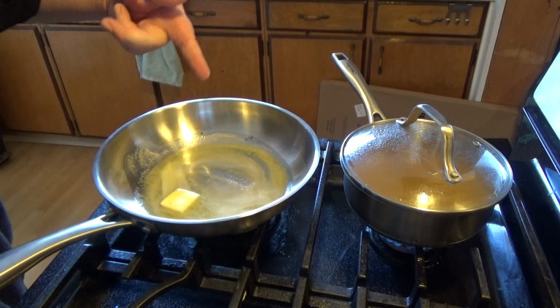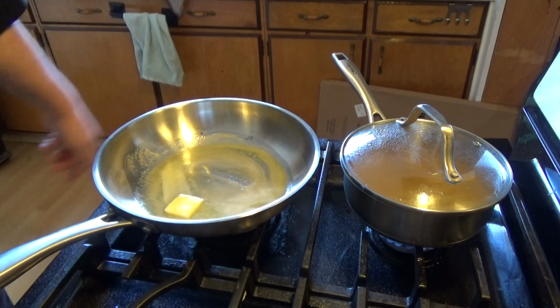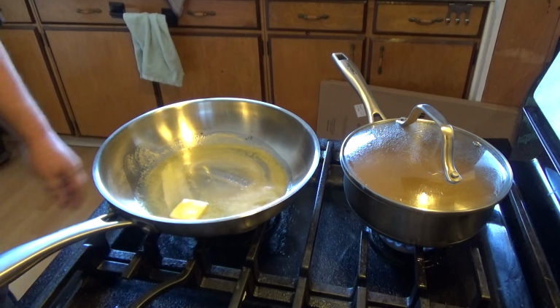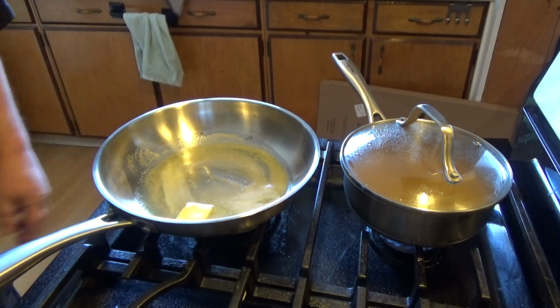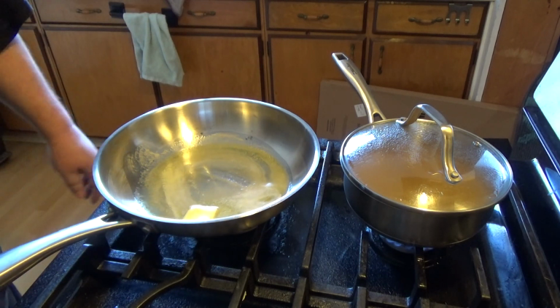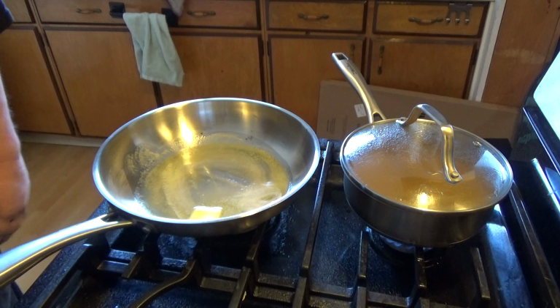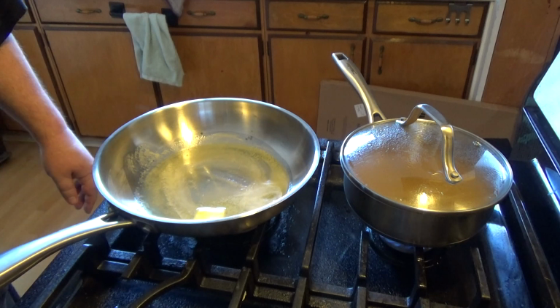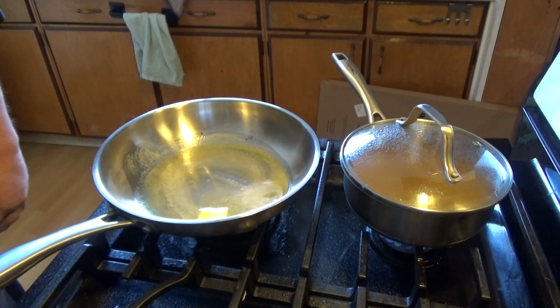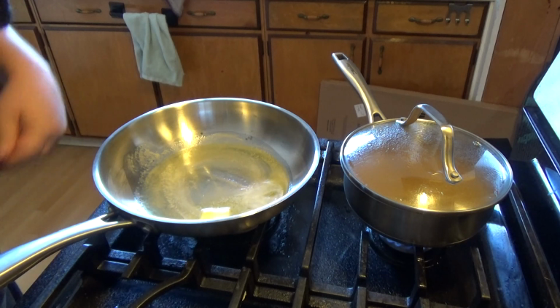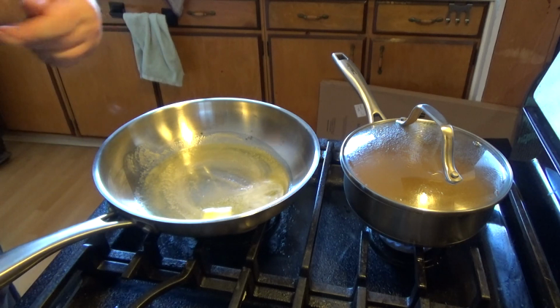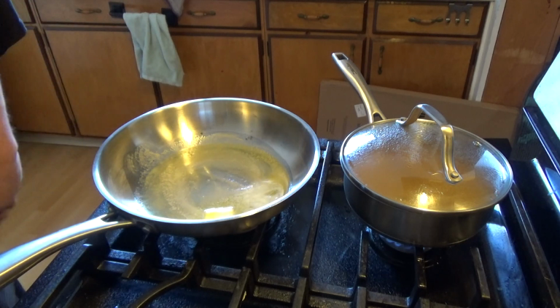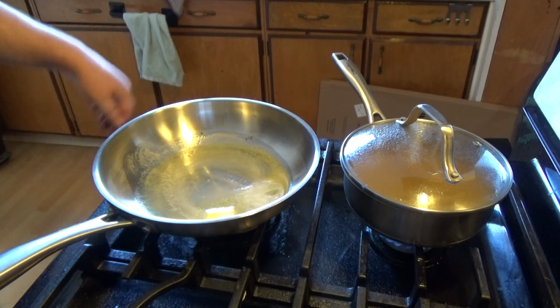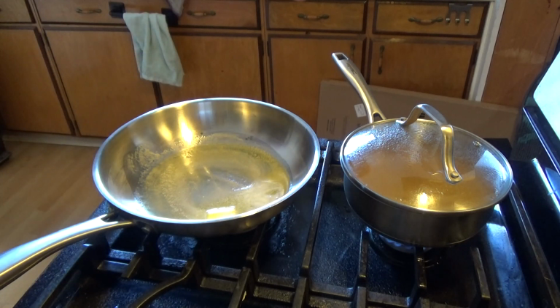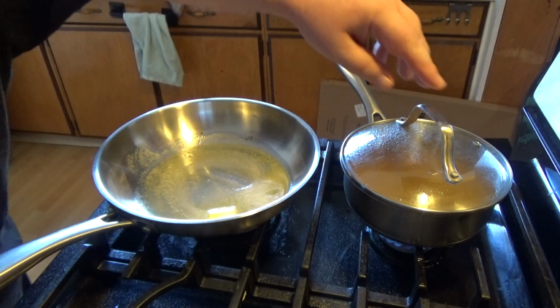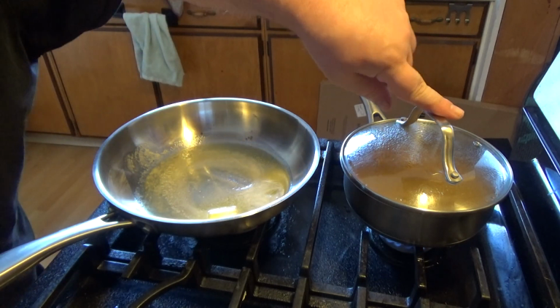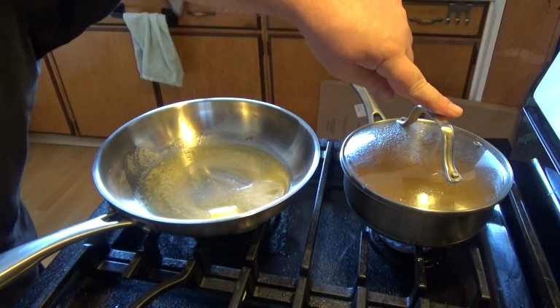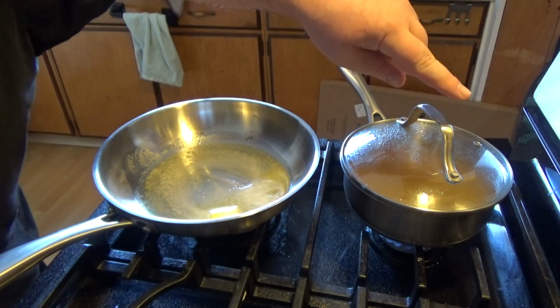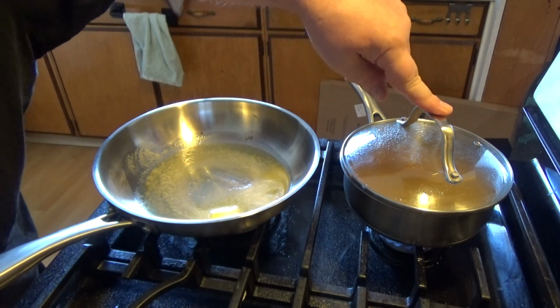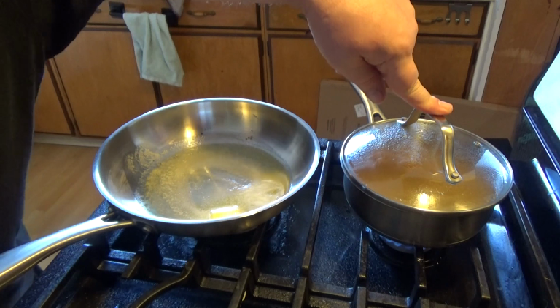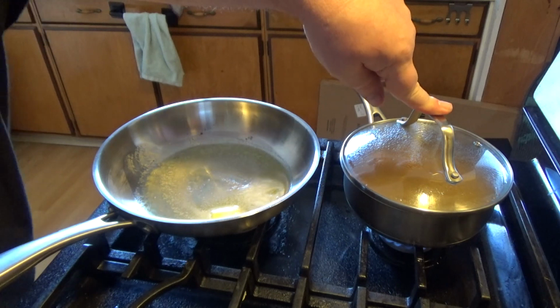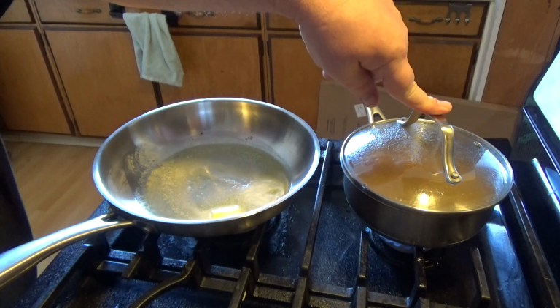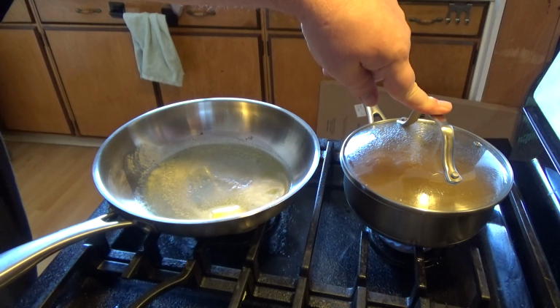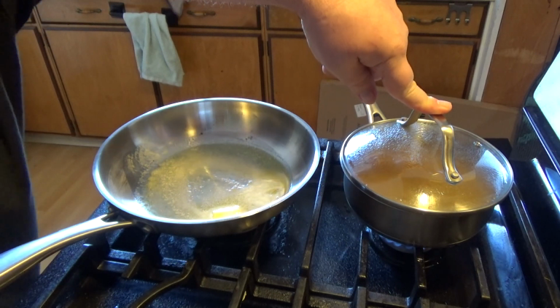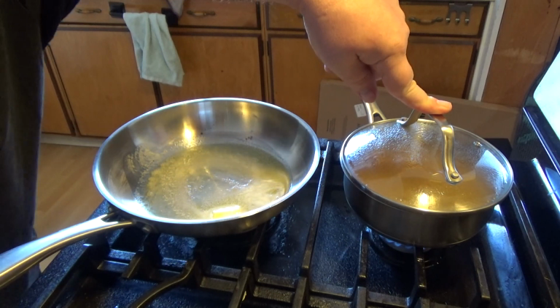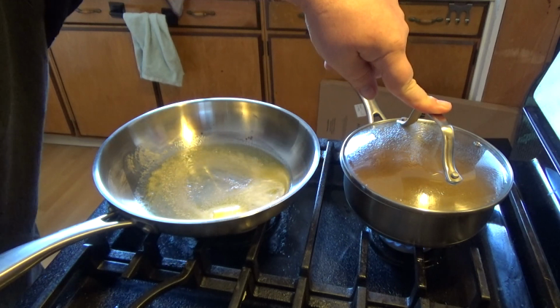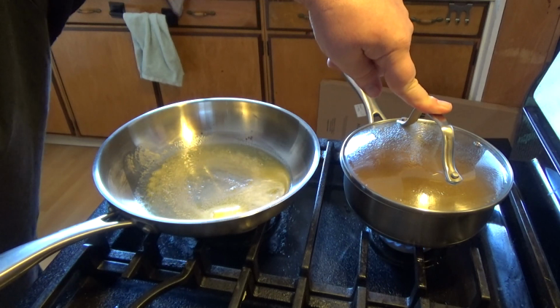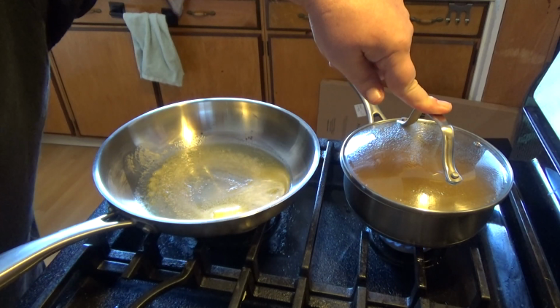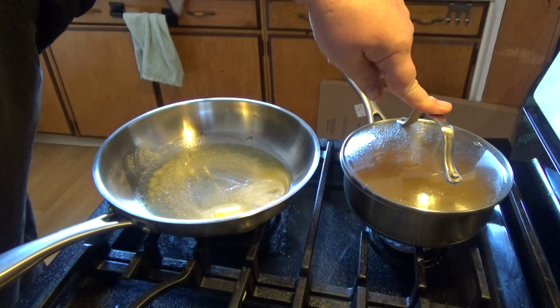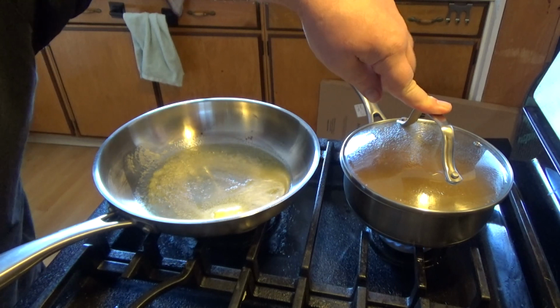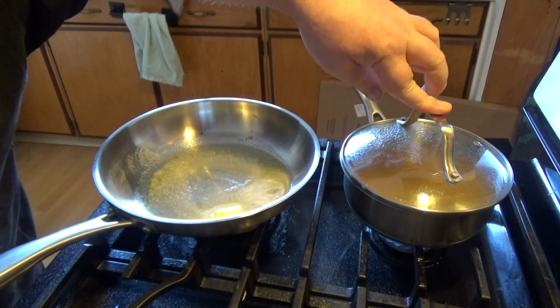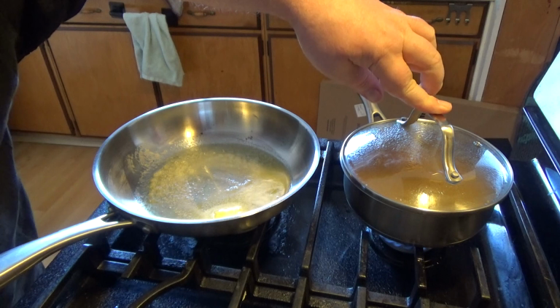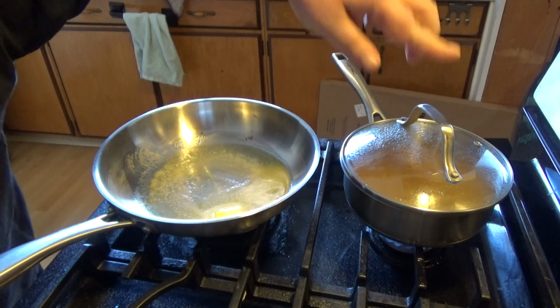Right now I've got about a teaspoon of butter and a teaspoon of olive oil melting in this pan. I've got a couple cups of unsalted chicken stock heating up.